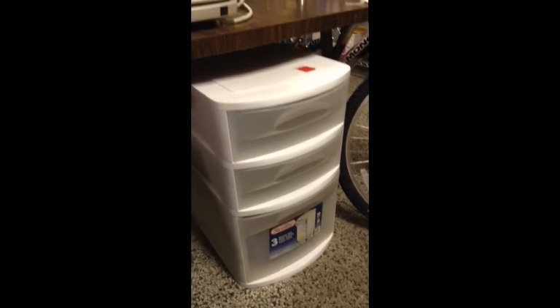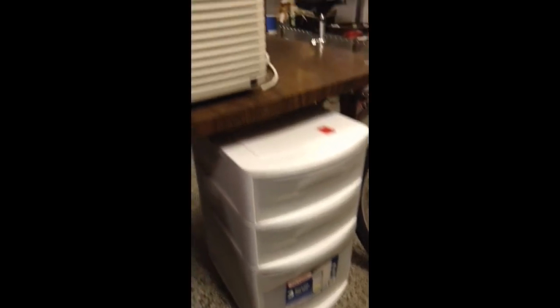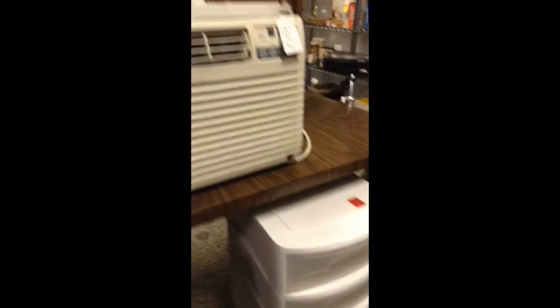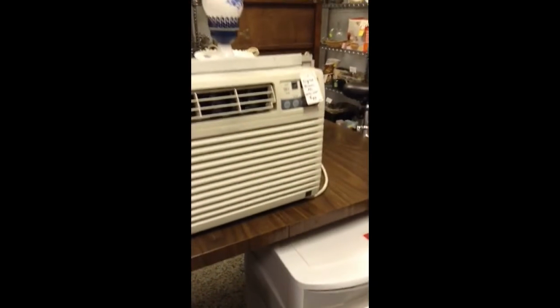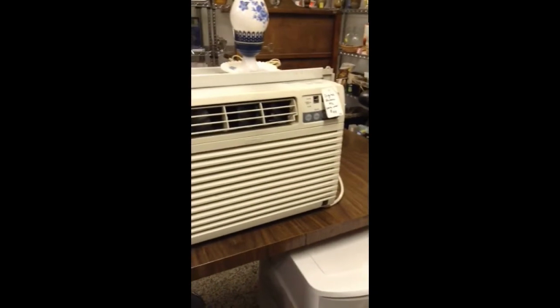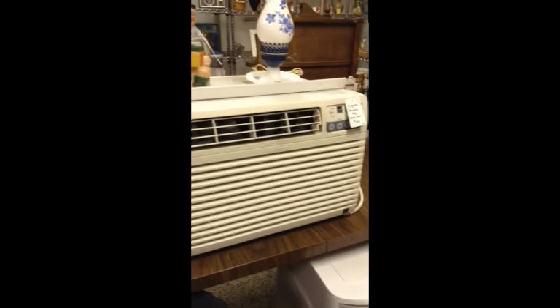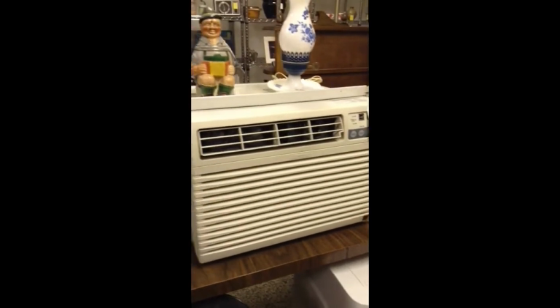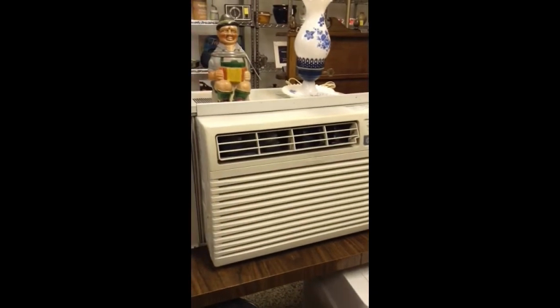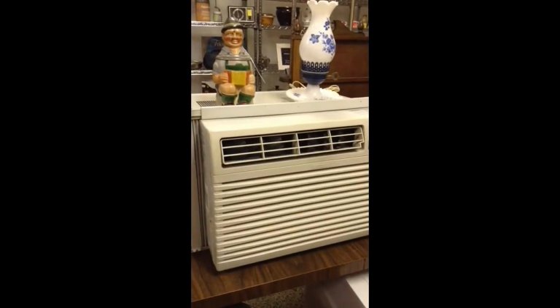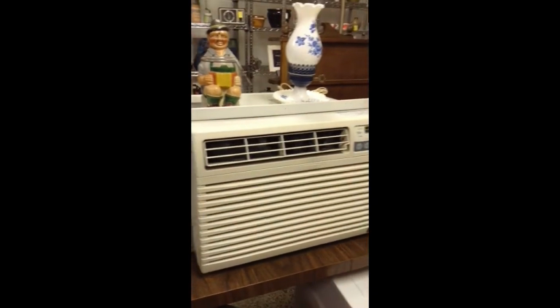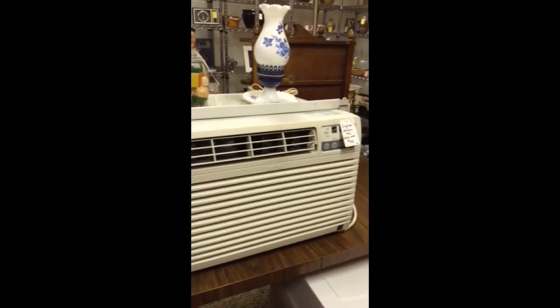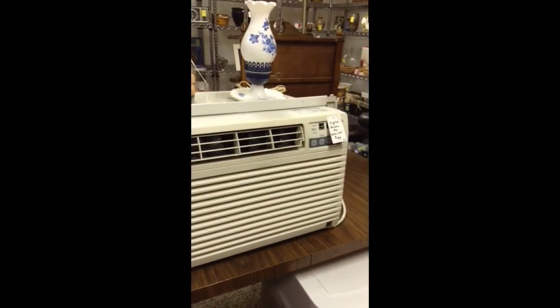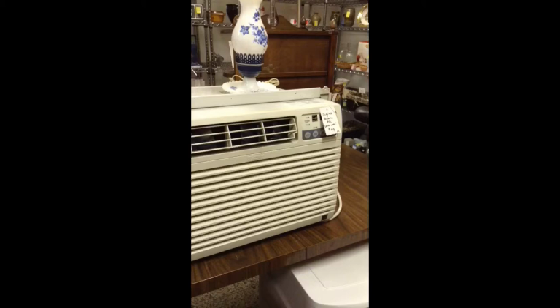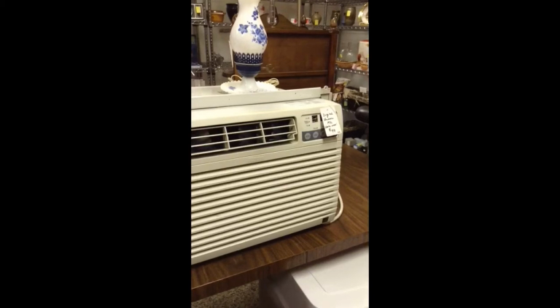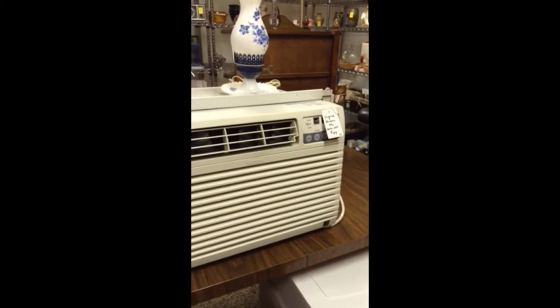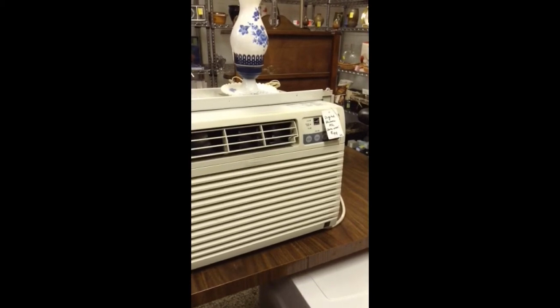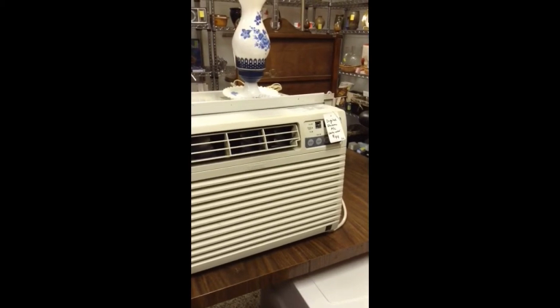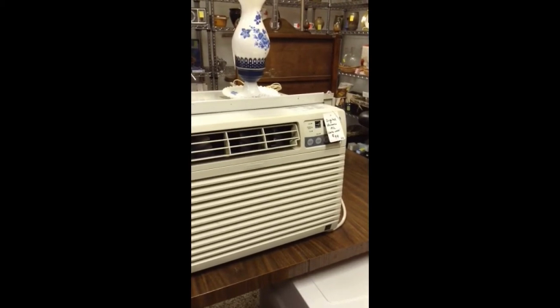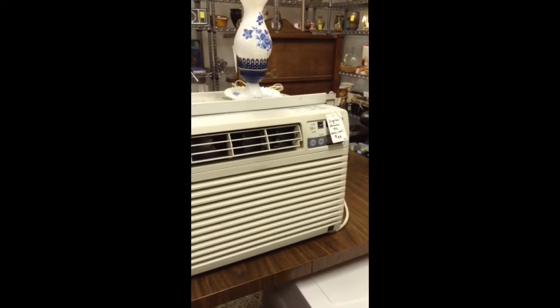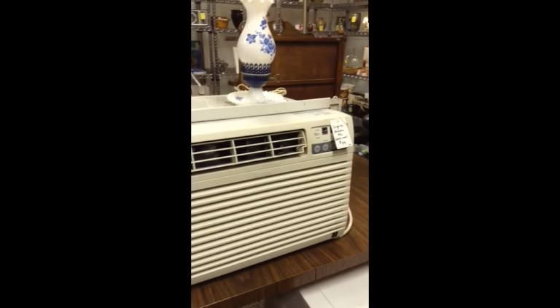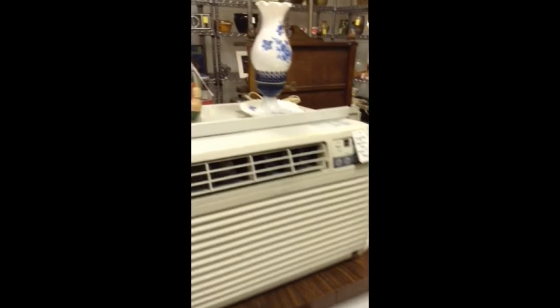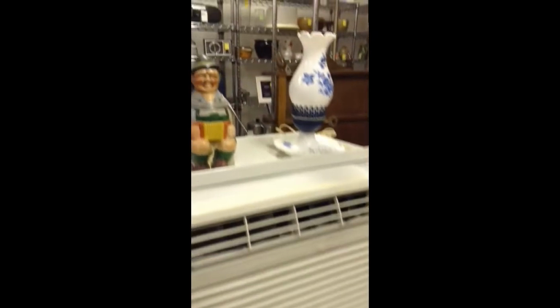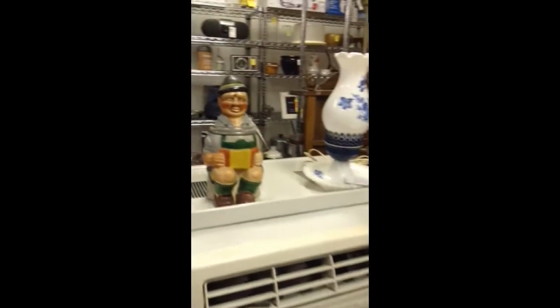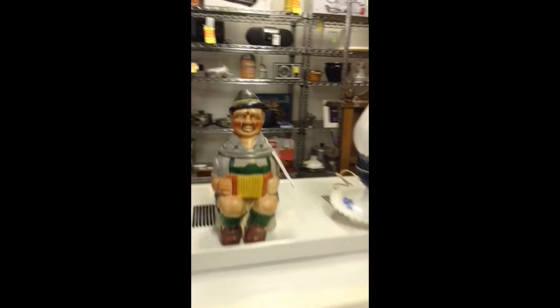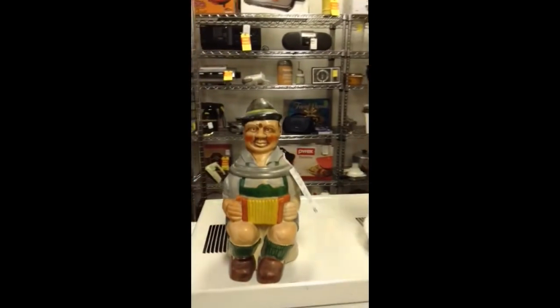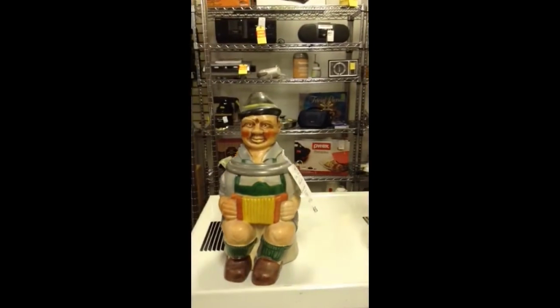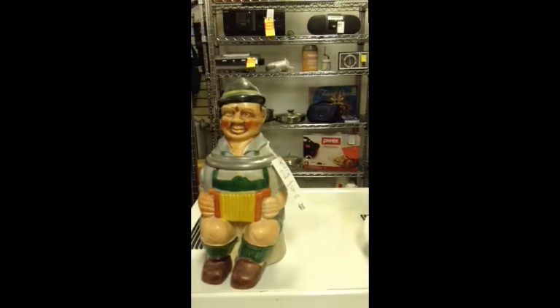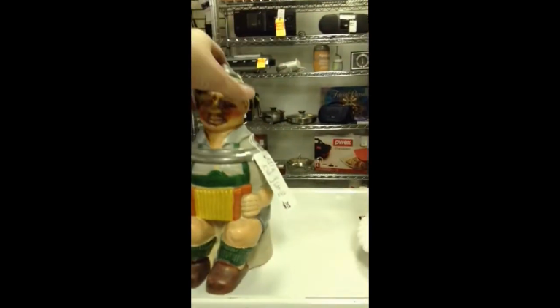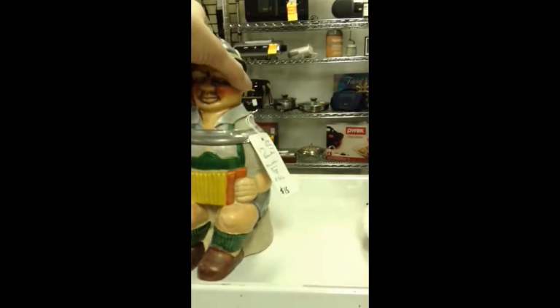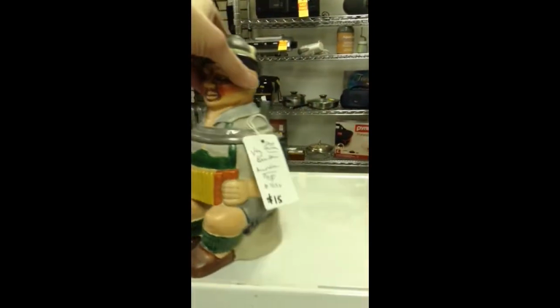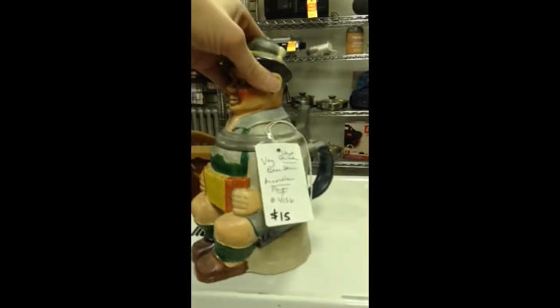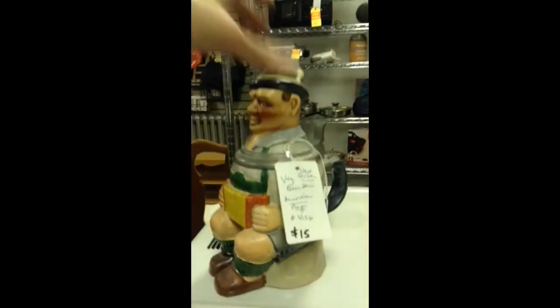Up above we have the digital Kenmore air conditioner. Works well — we also give you a seven-day return just in case. It's a 7800 BTU. And up above we have a stein from West Germany, a vintage stein of the accordion player.